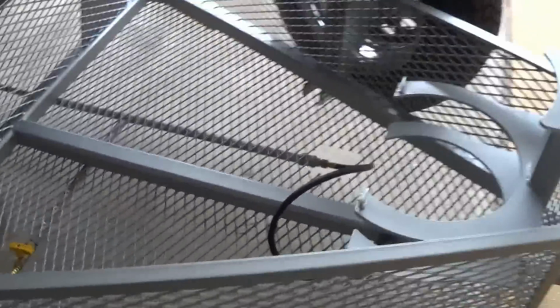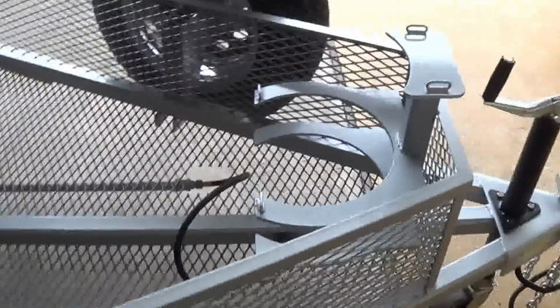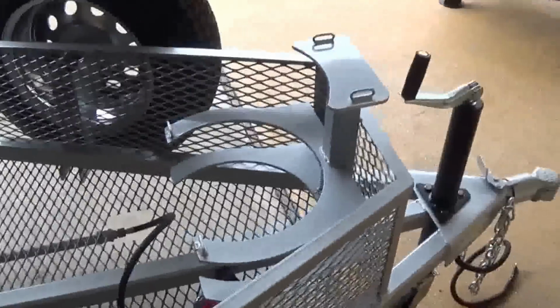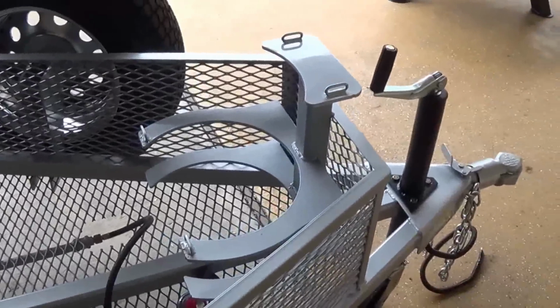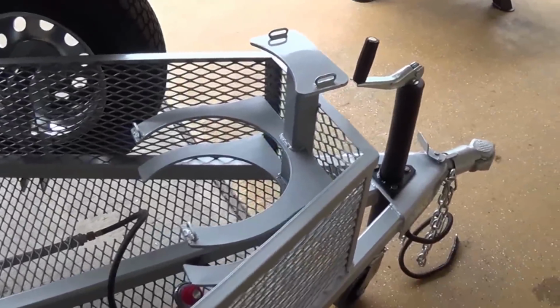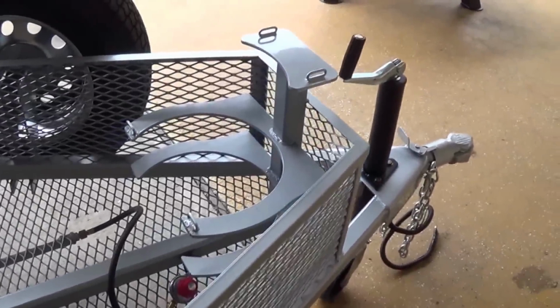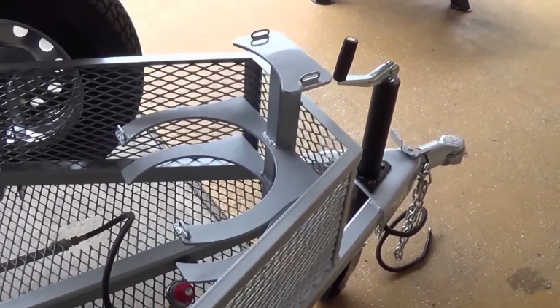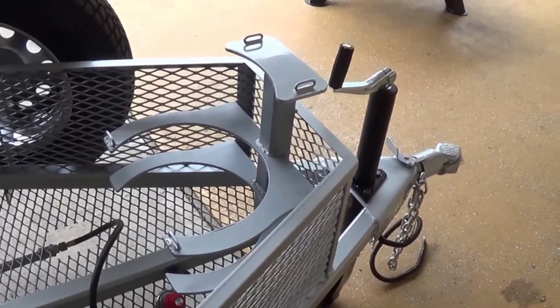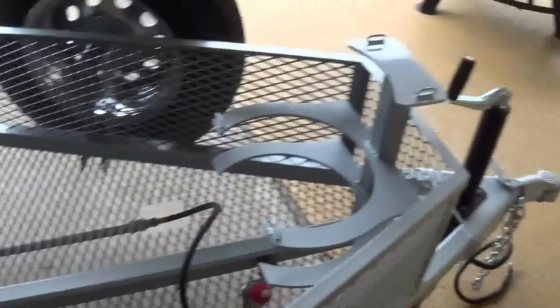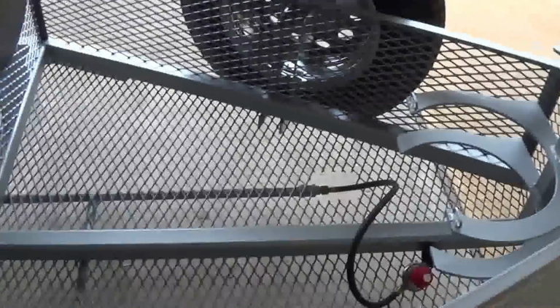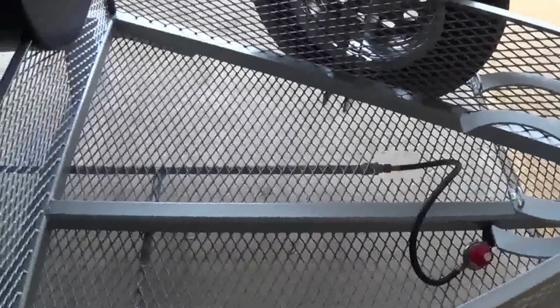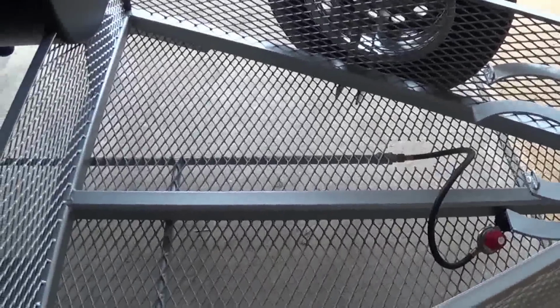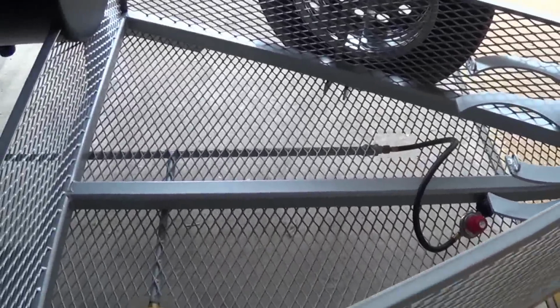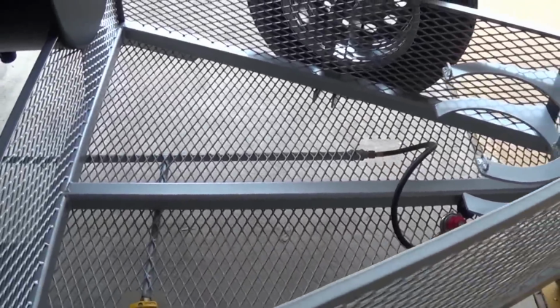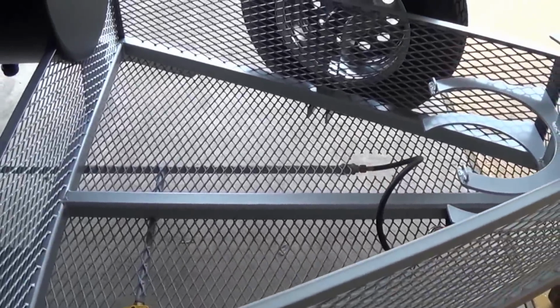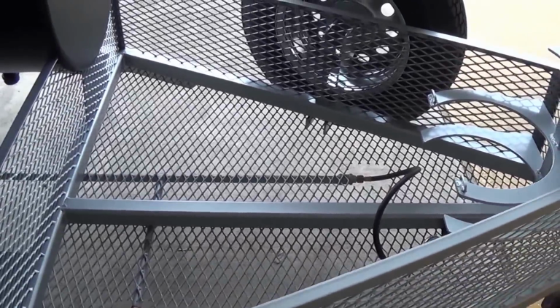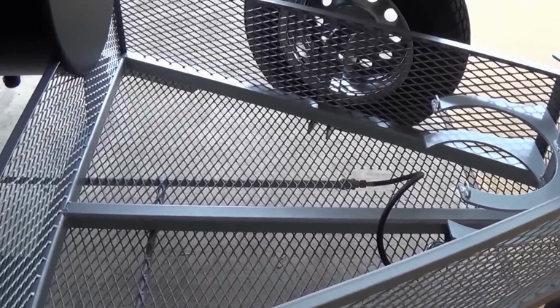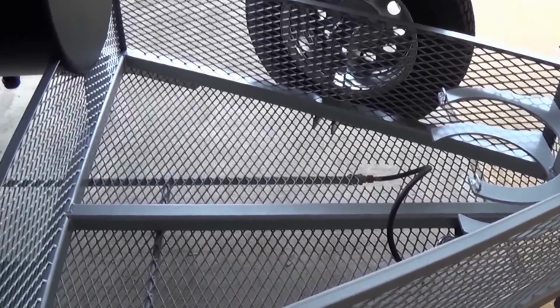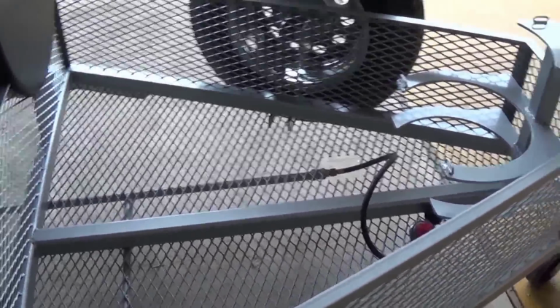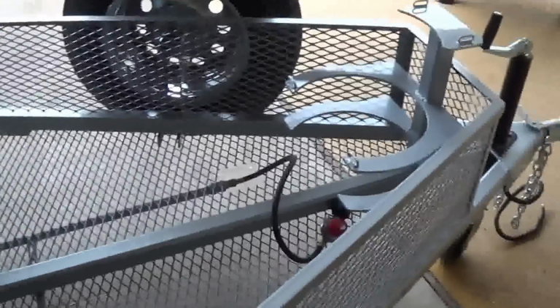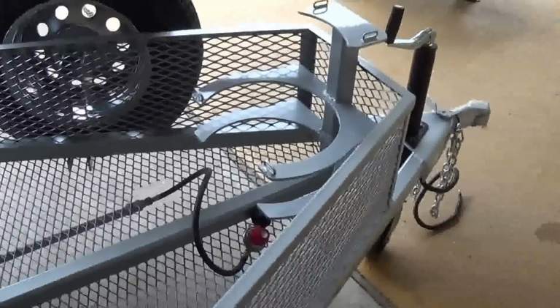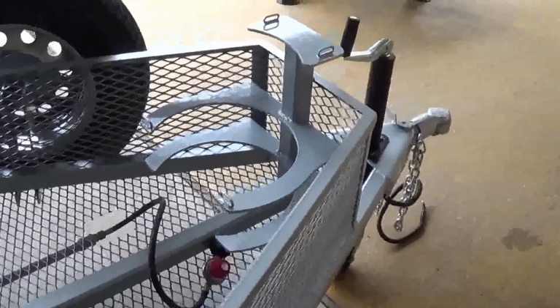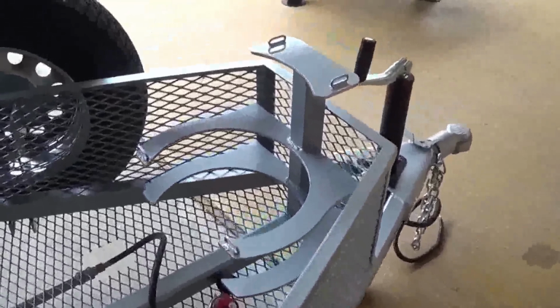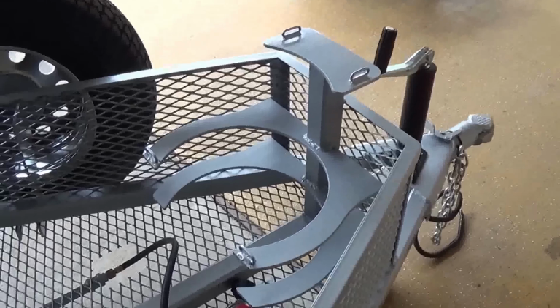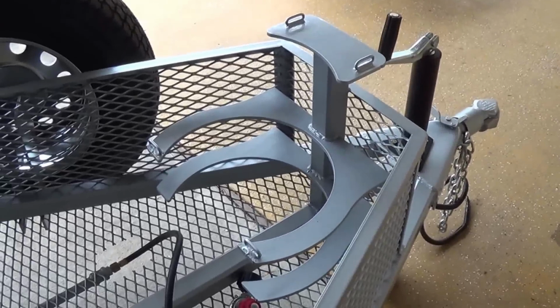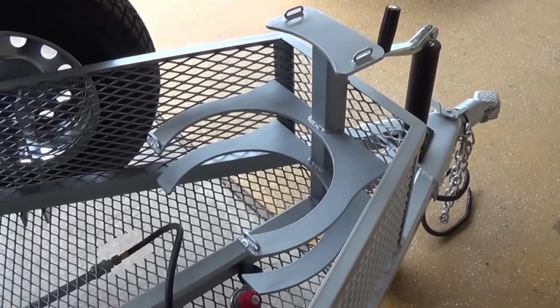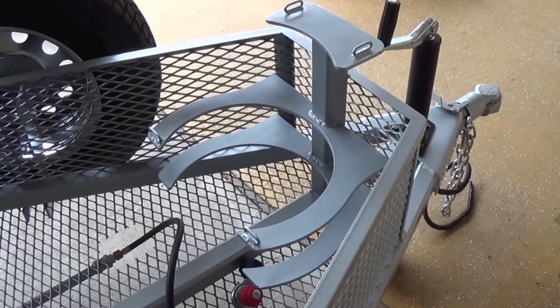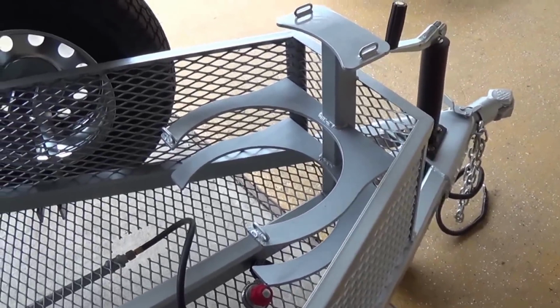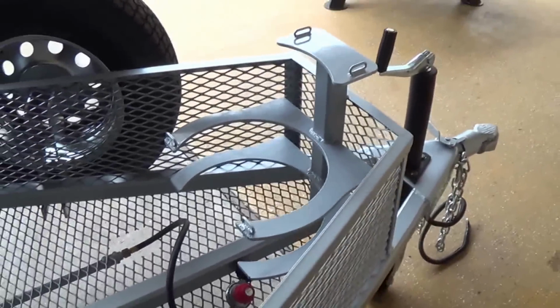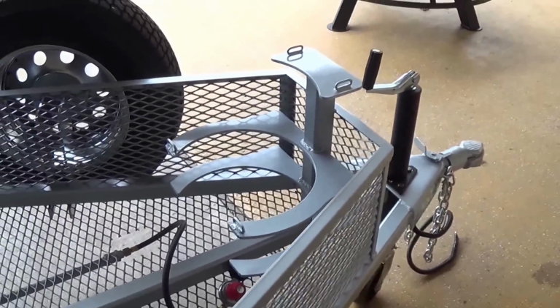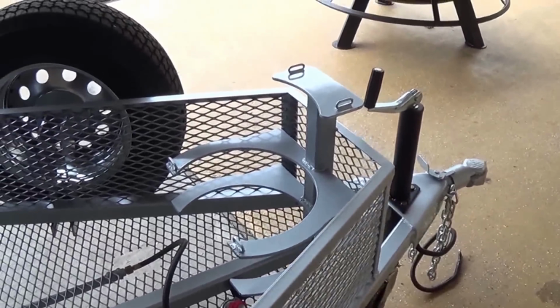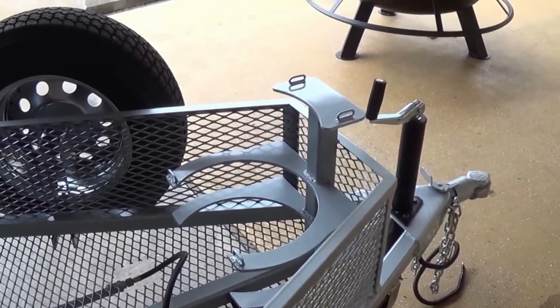You can see on this trailer we went to a single tank mount in the front. Our typical trailer will have center mounted a dual tank holder, but to maximize the space on this tongue storage, we often recommend going with the single tank mount.